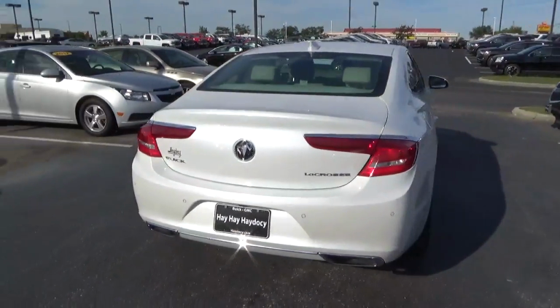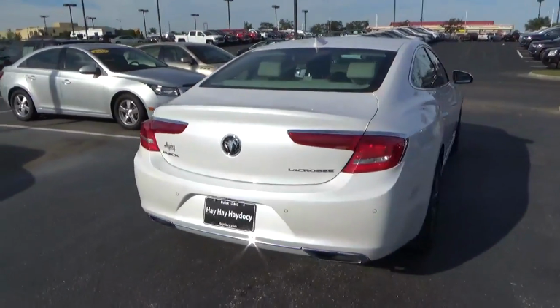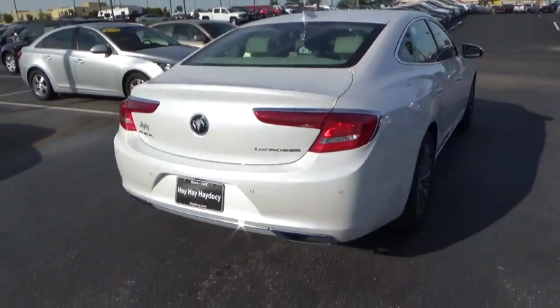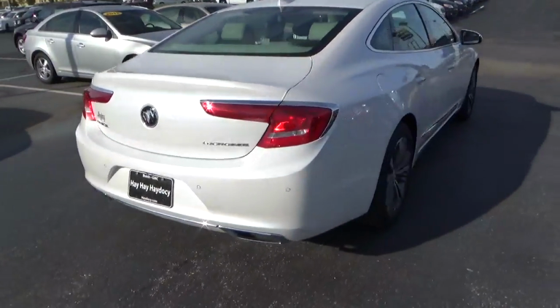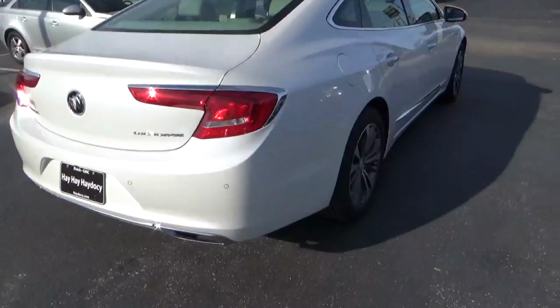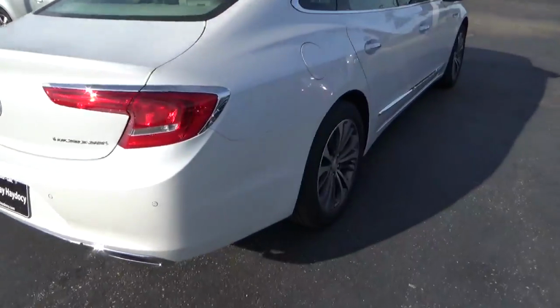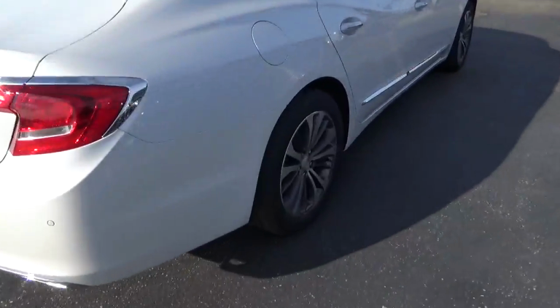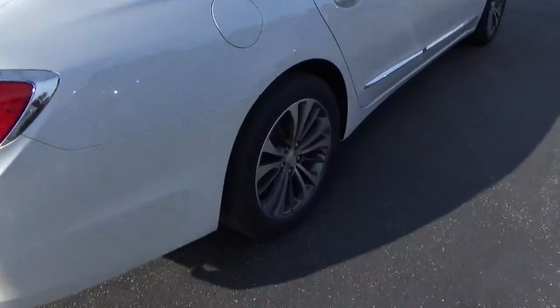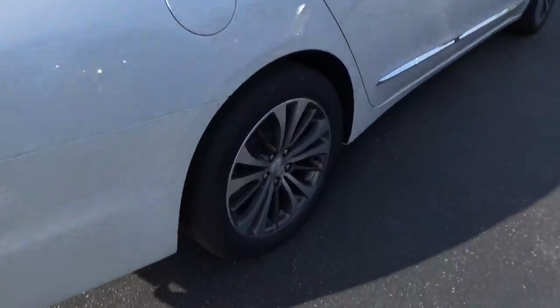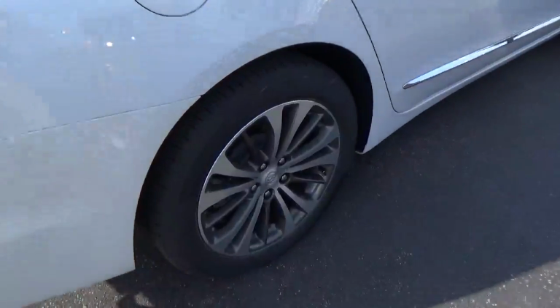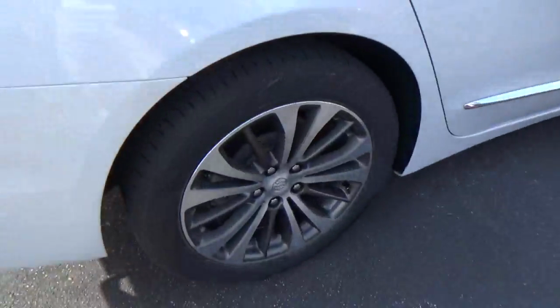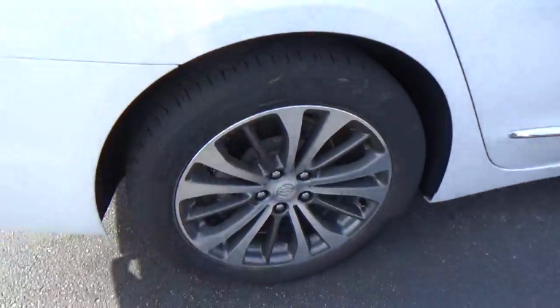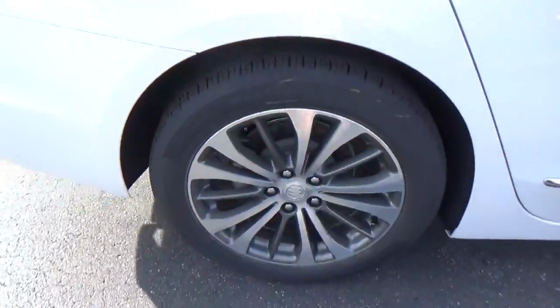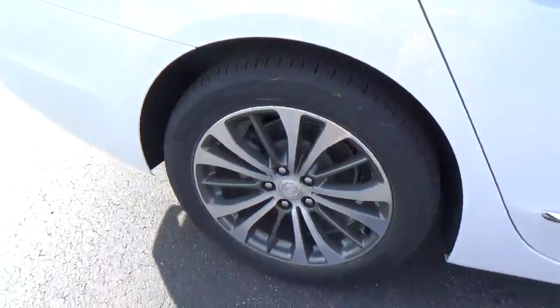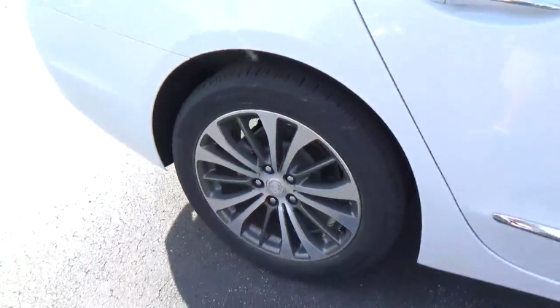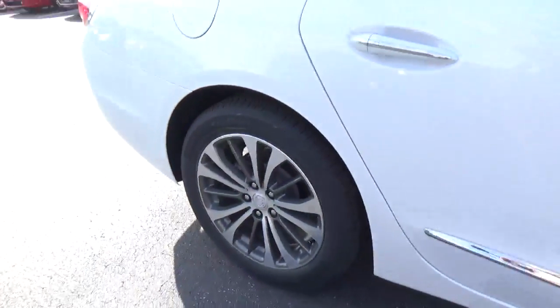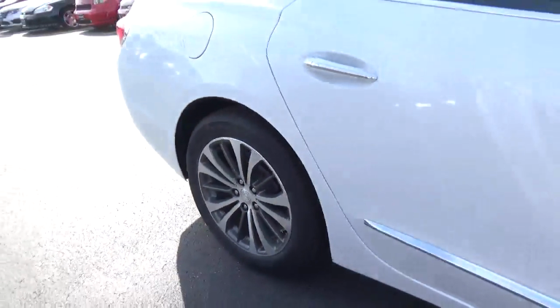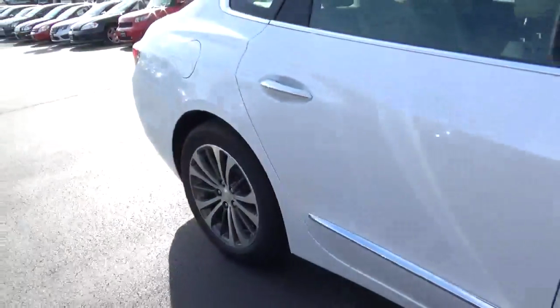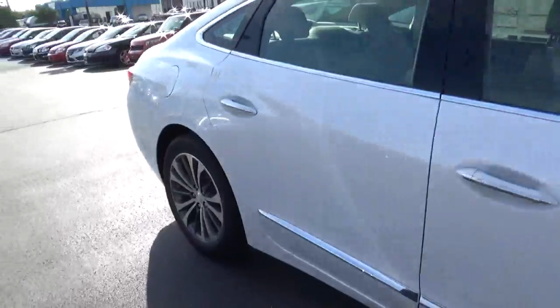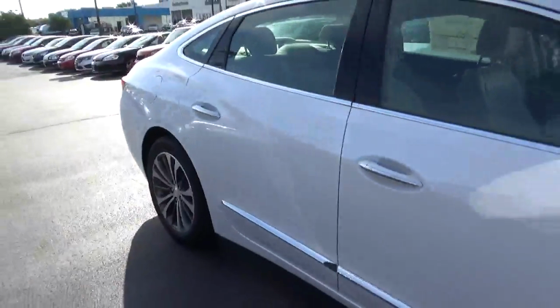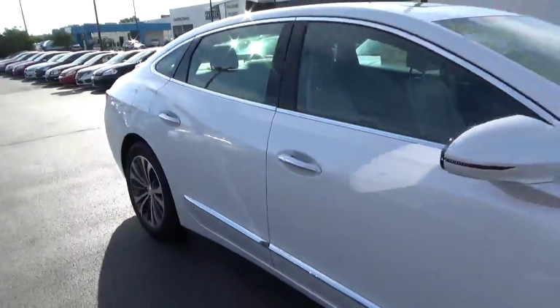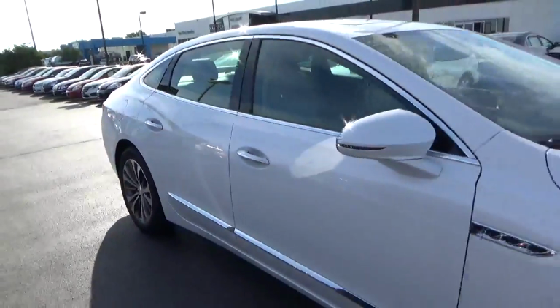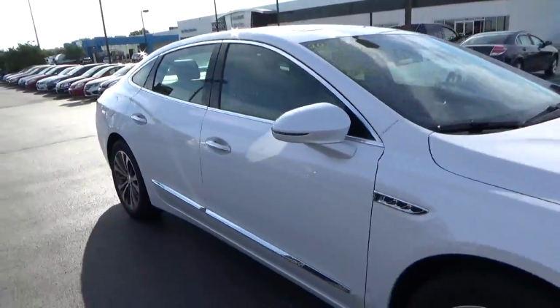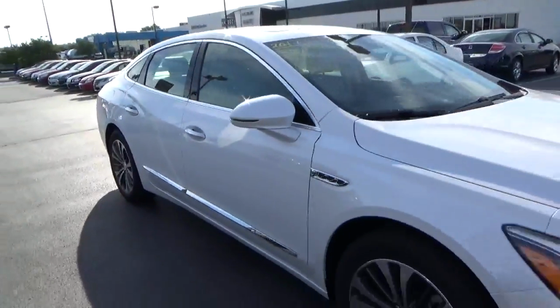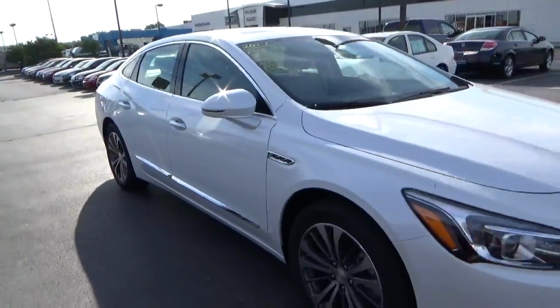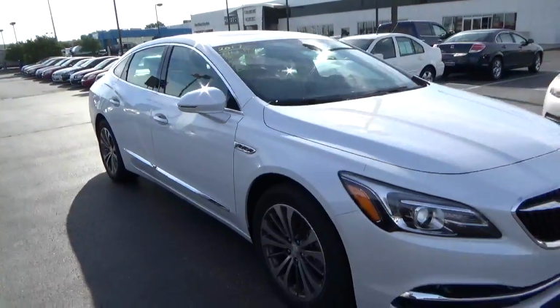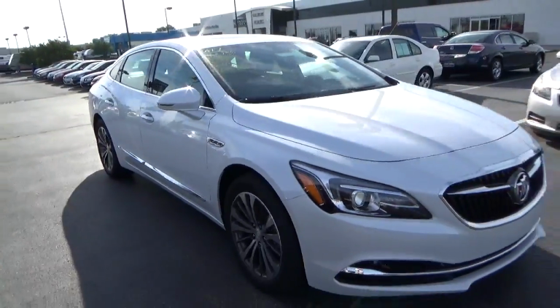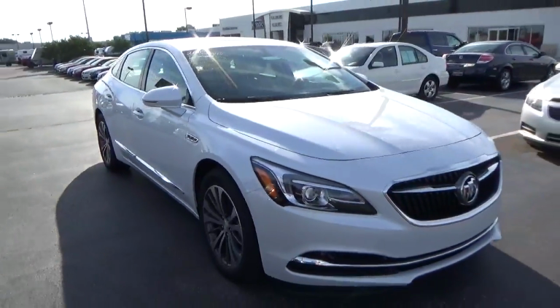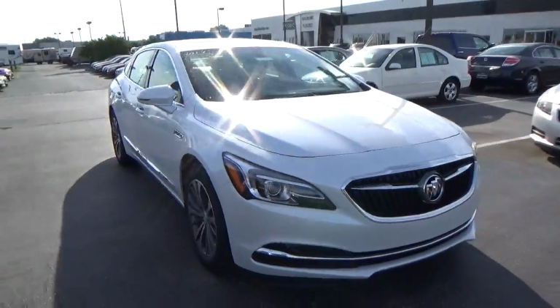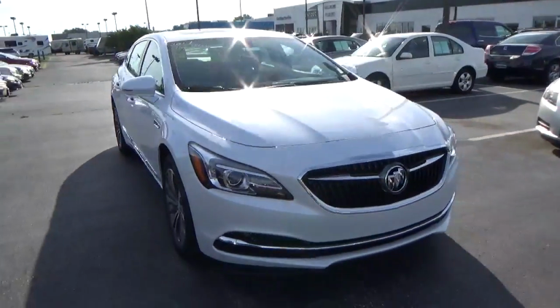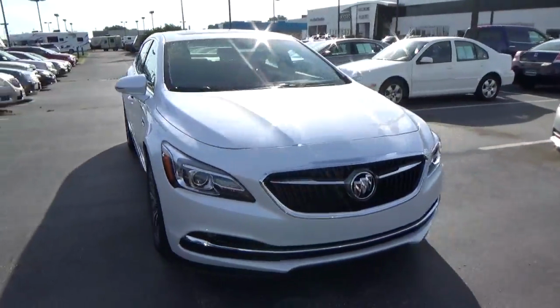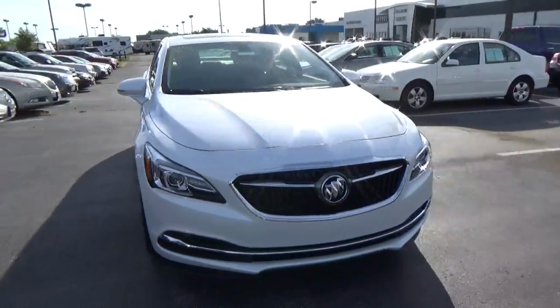Rear parking sensors. Alloy wheels with four-wheel disc brakes. Fog lights.